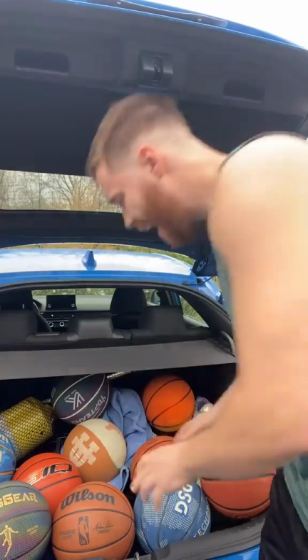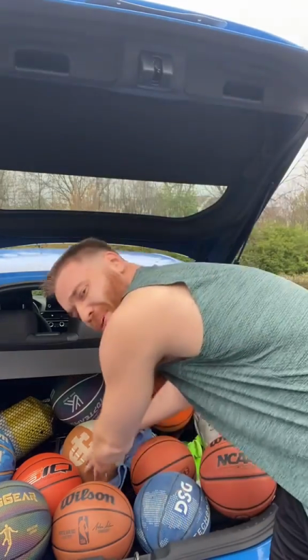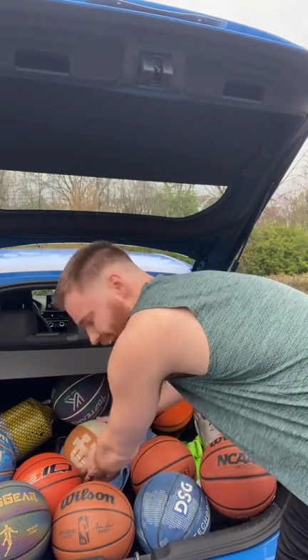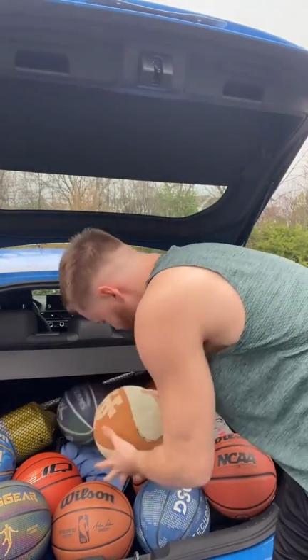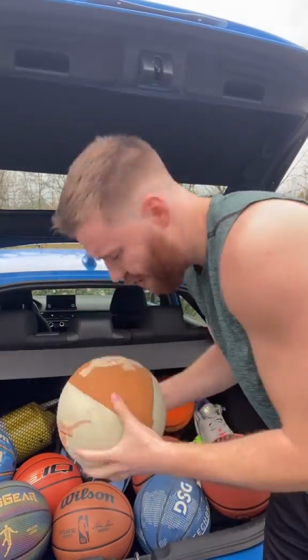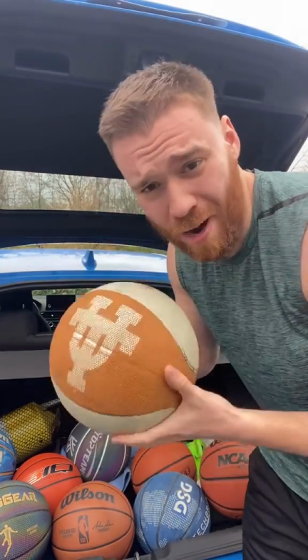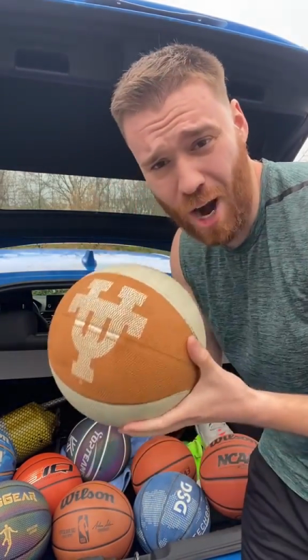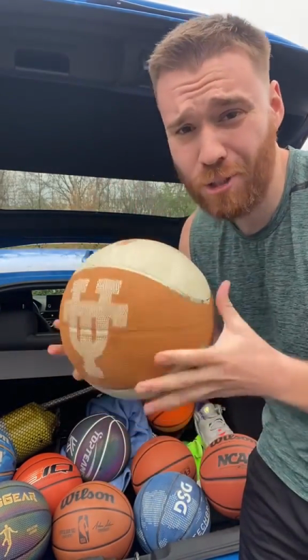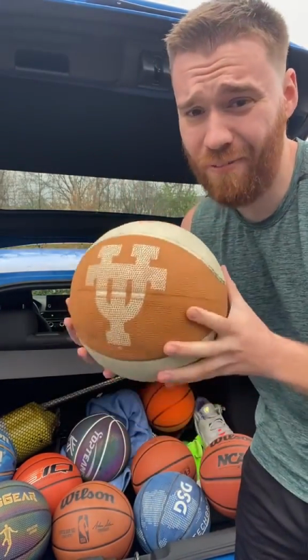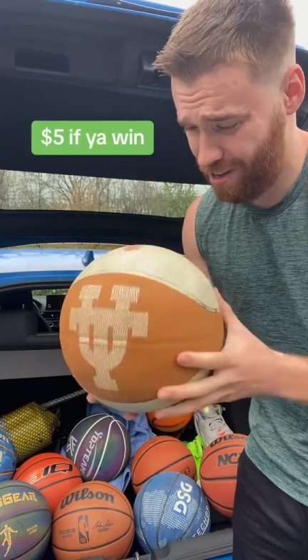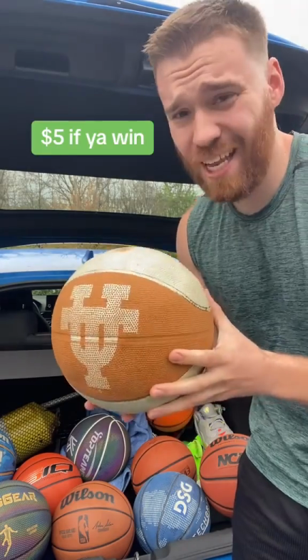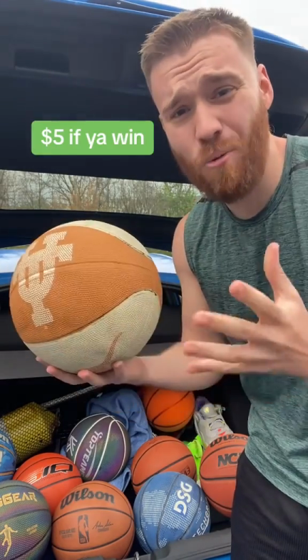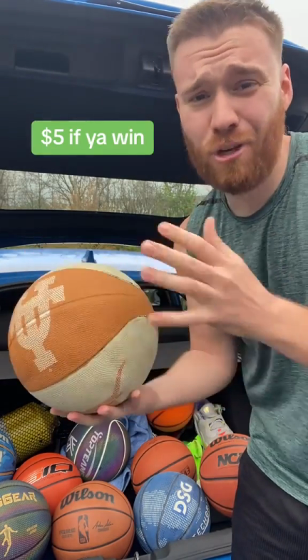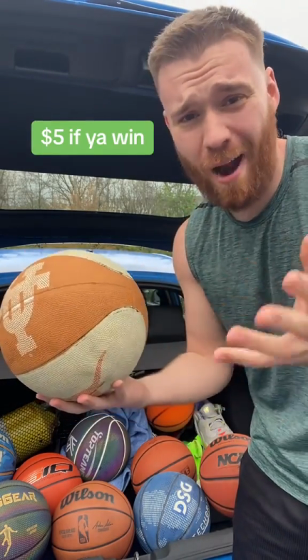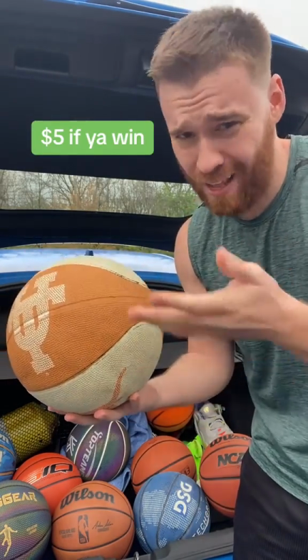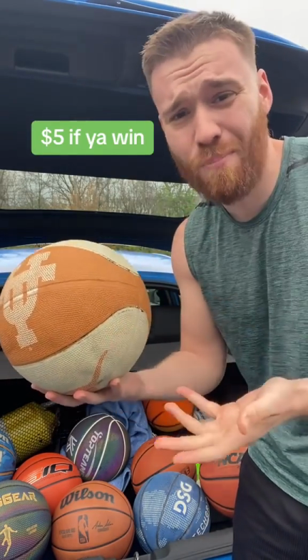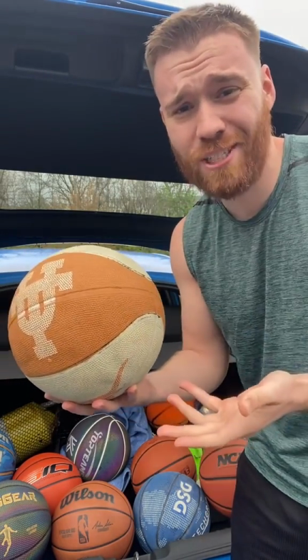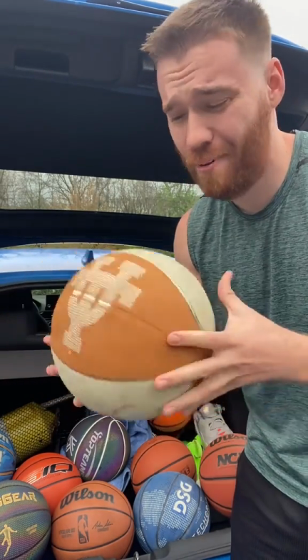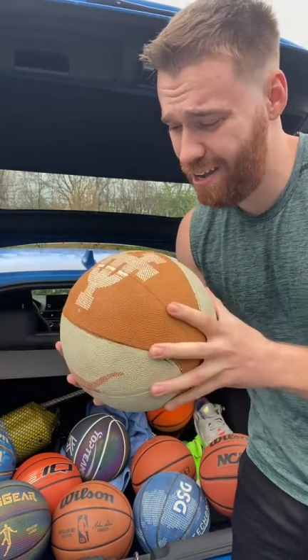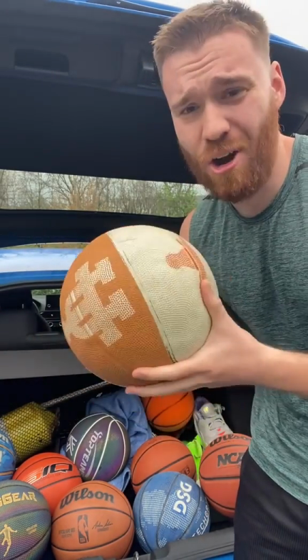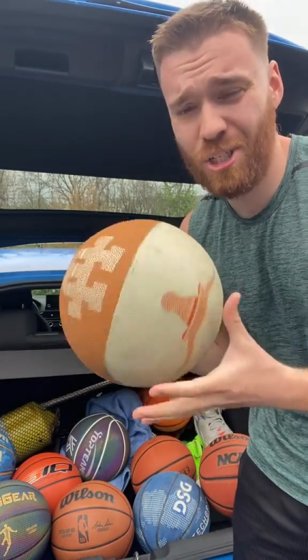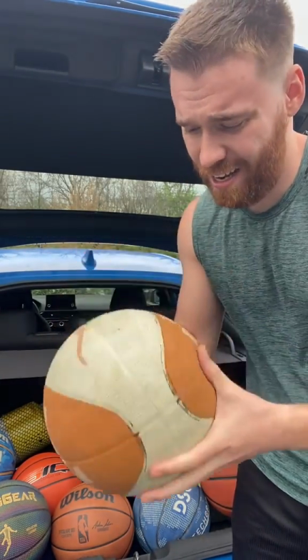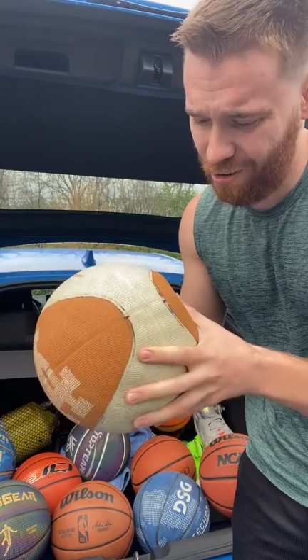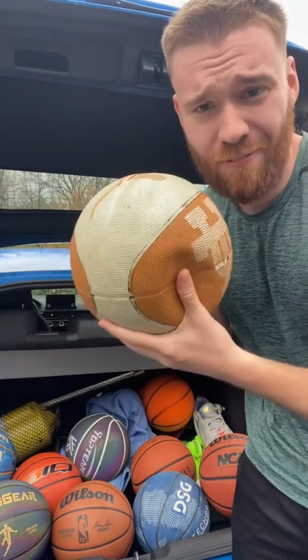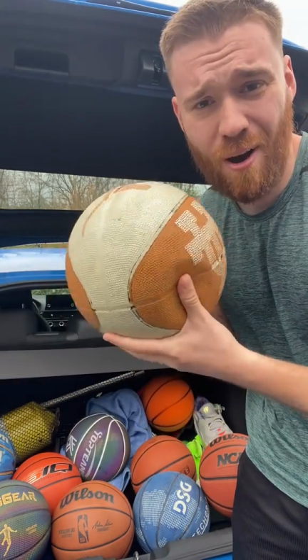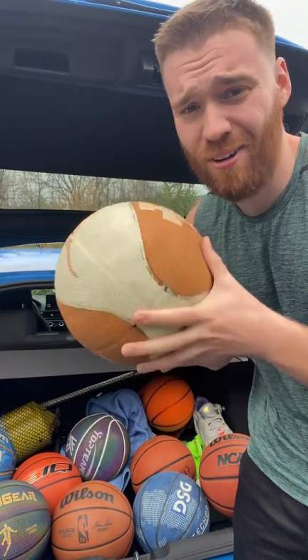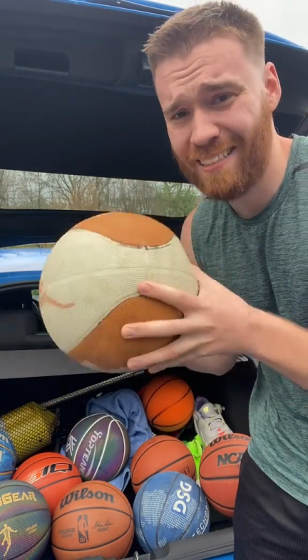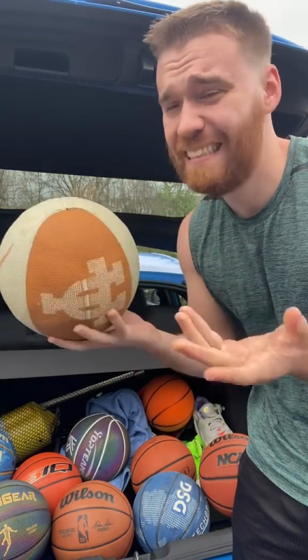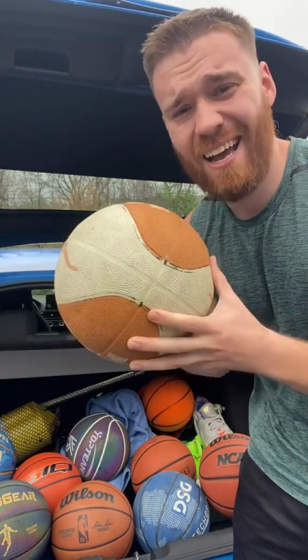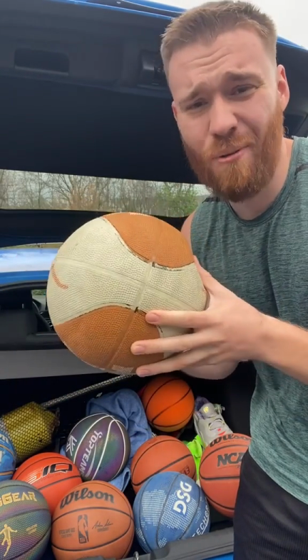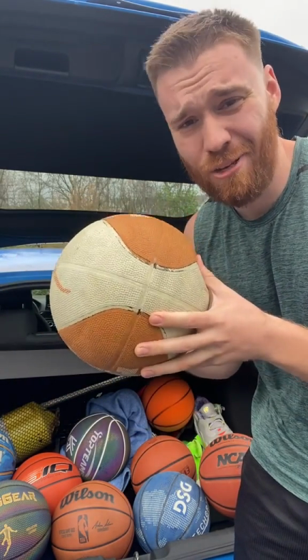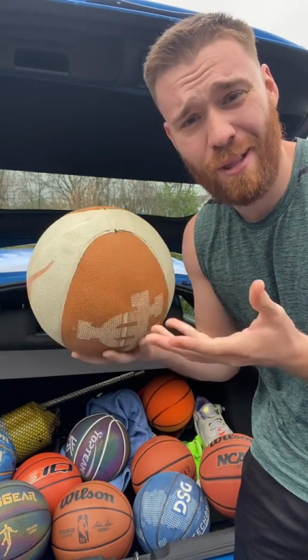At number nine we have one of the fair balls you win at the fair. It's fun to win them and dribble them around at like Cedar Point or something, but when you go home and shoot it they crack, they fall apart, they don't last. I don't recommend using them to play with.